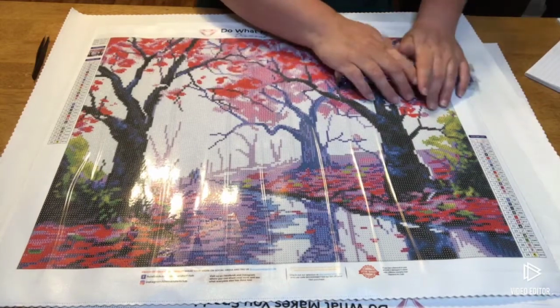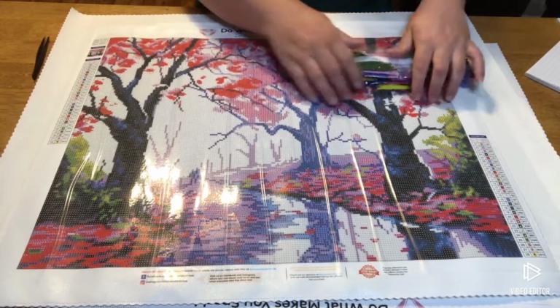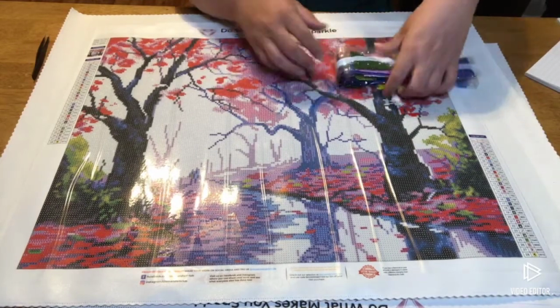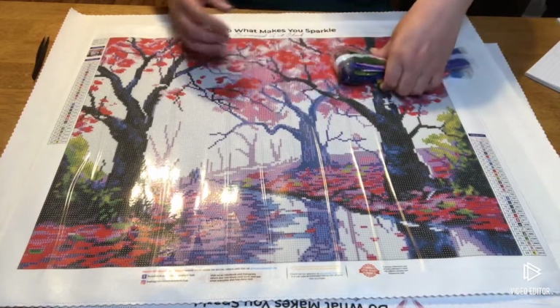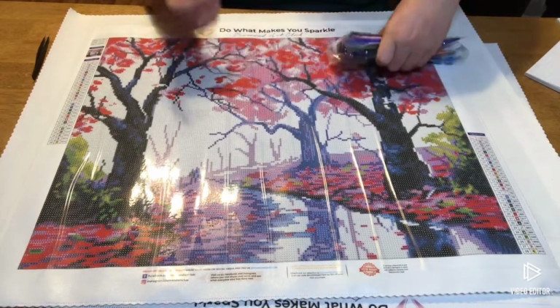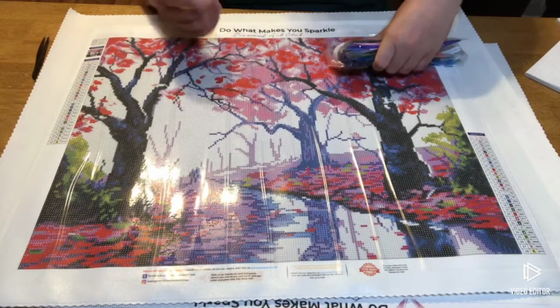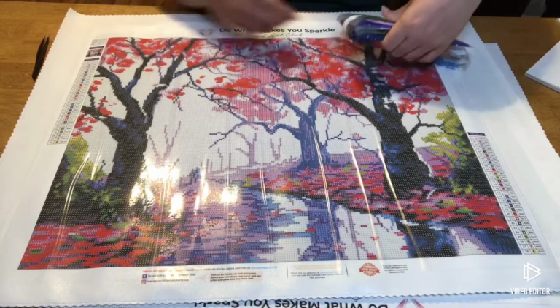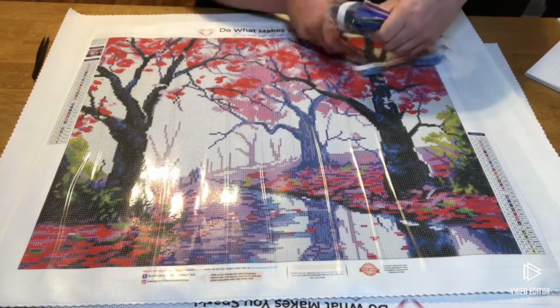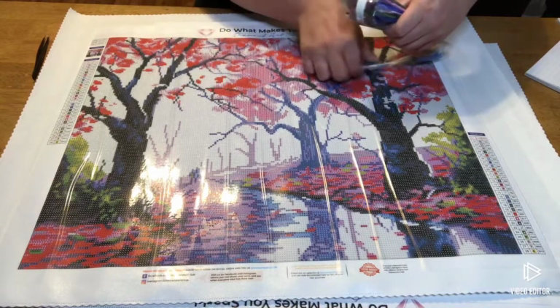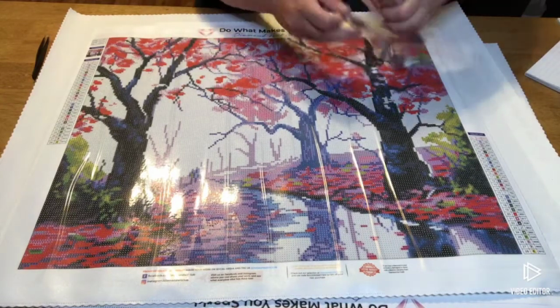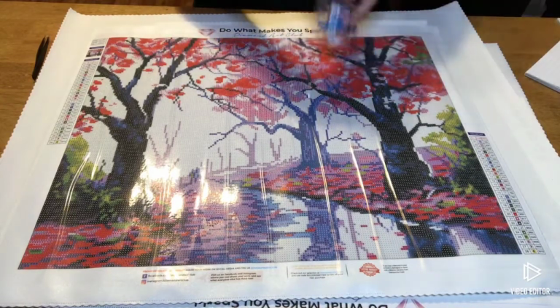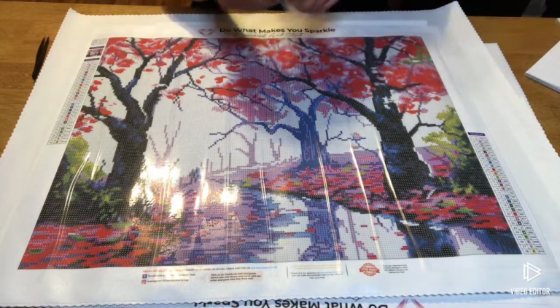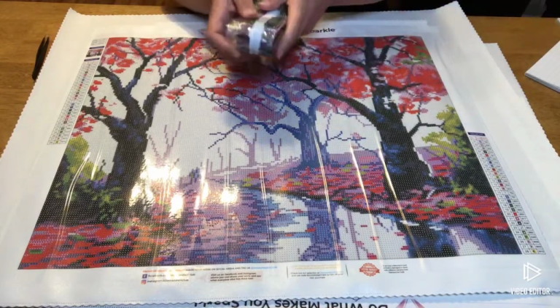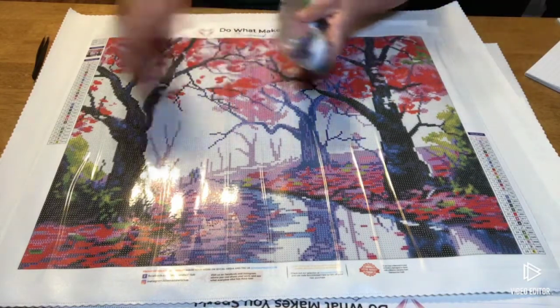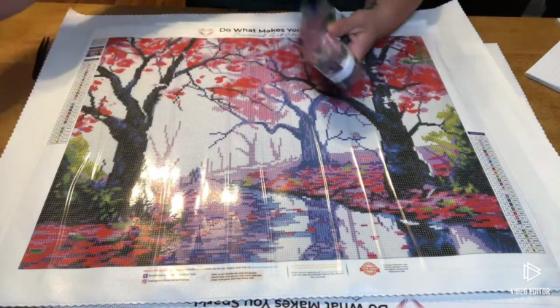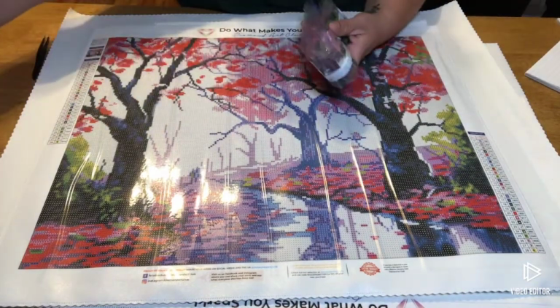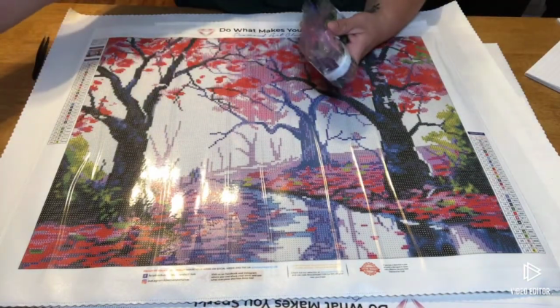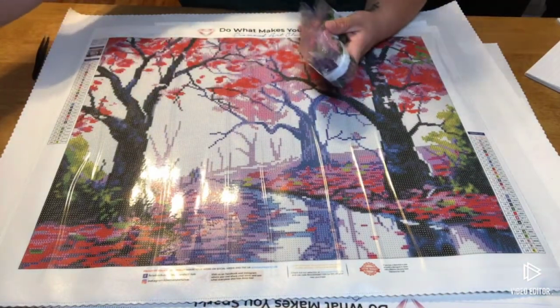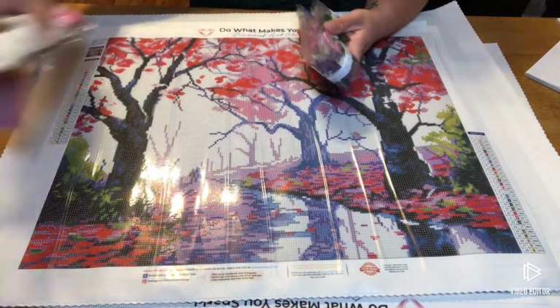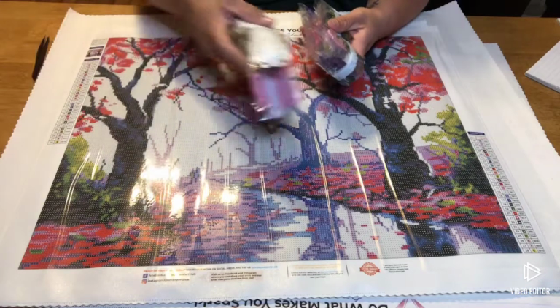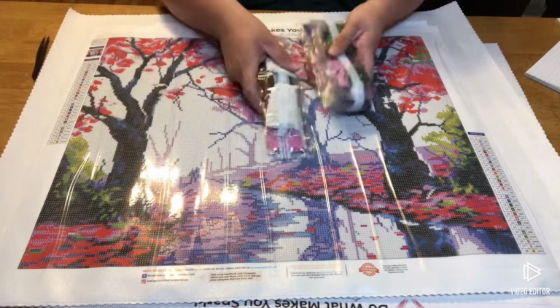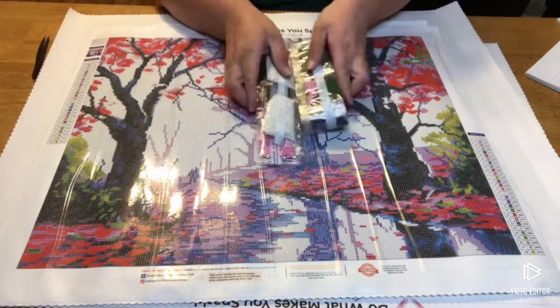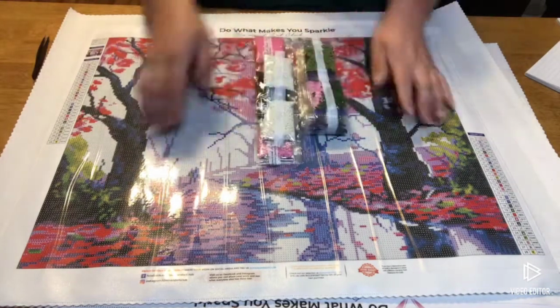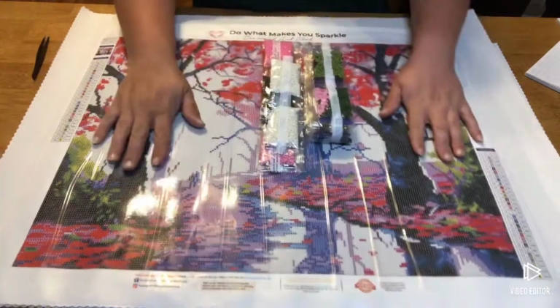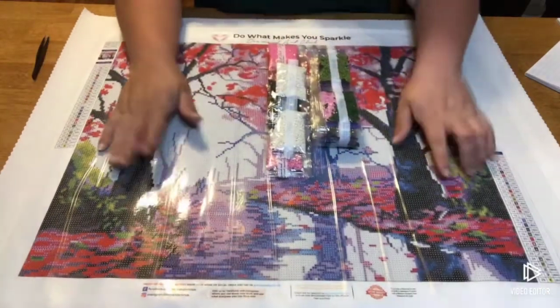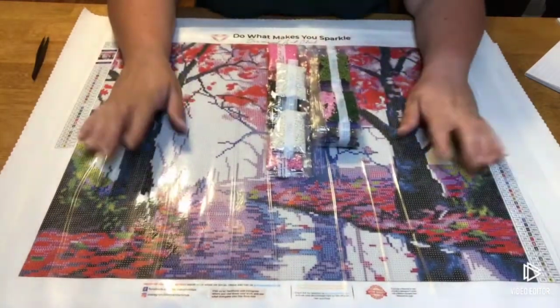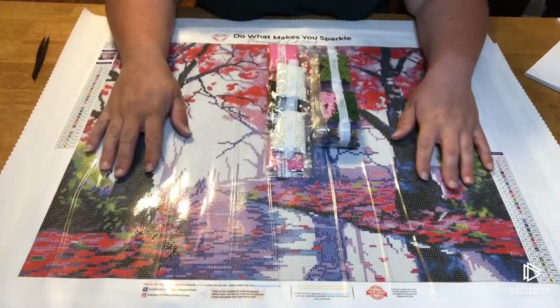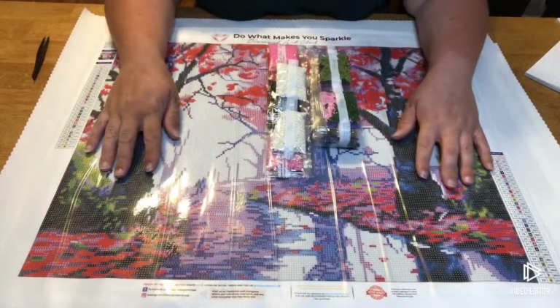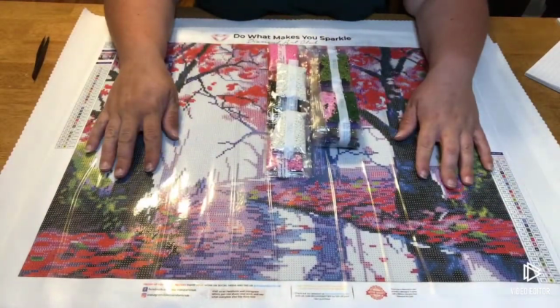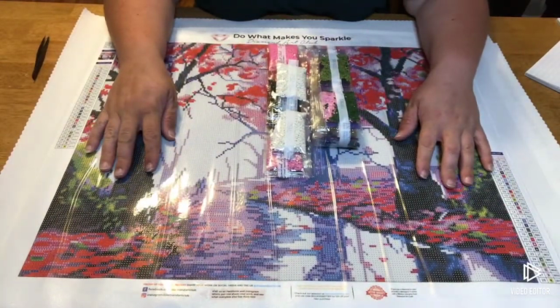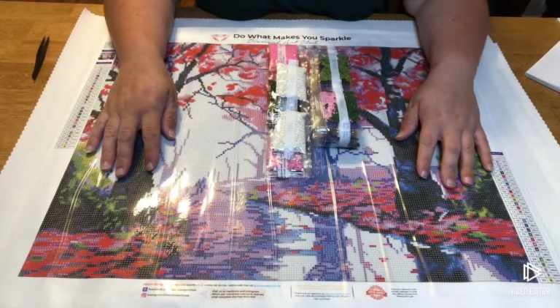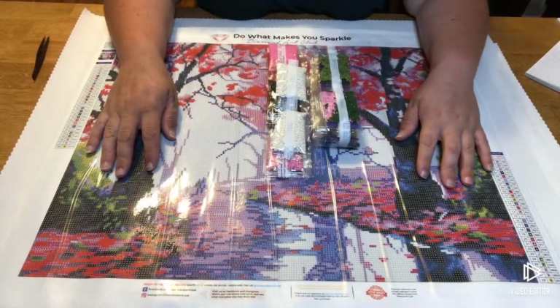It'll be a nice in-between project, just like Llama Corn. Llama Corn will work up real fast — that one's a lot of color blocking. All right, y'all, so that's it for tonight.